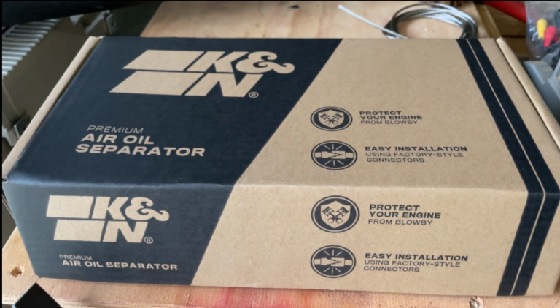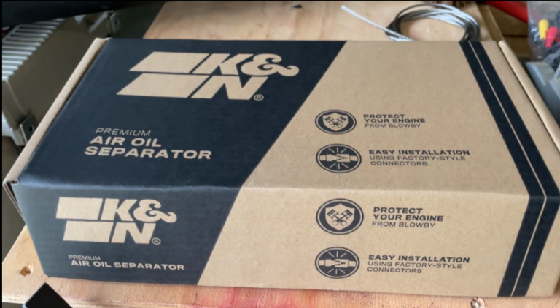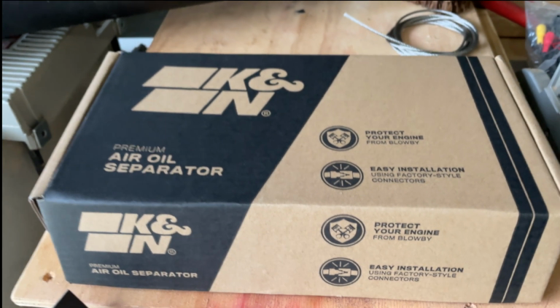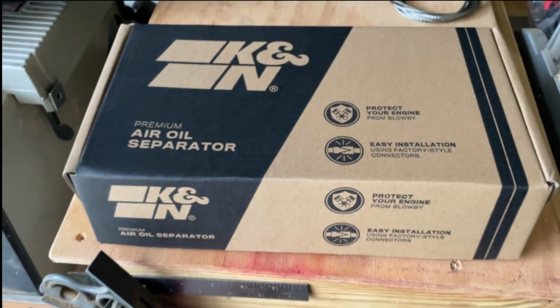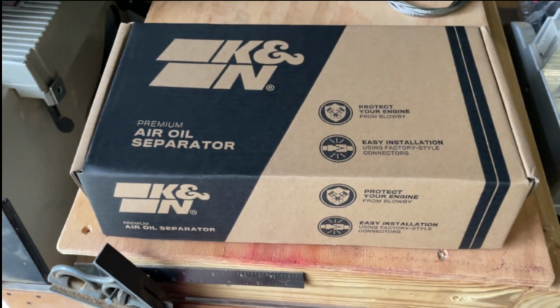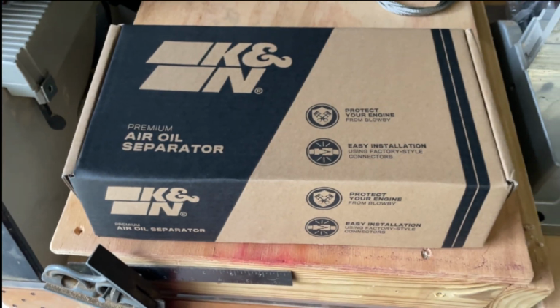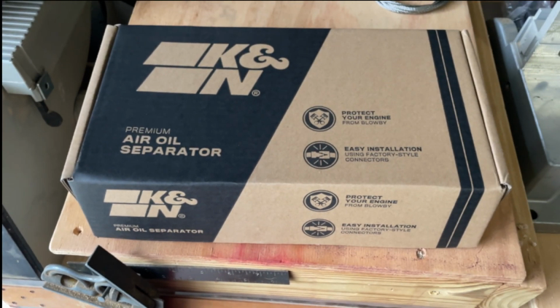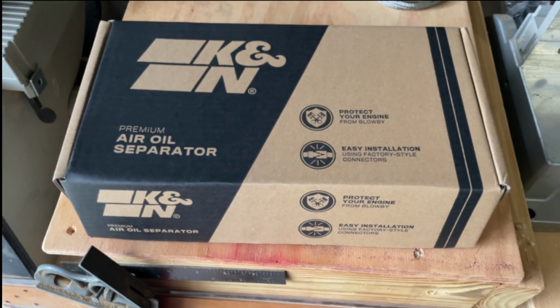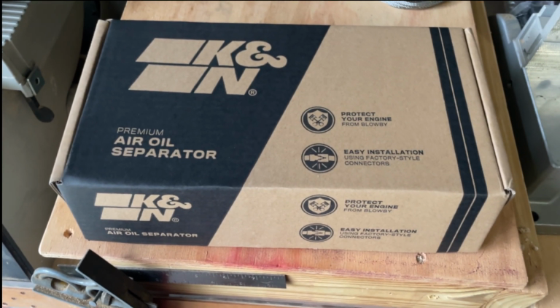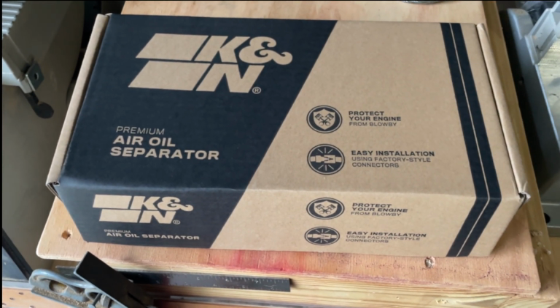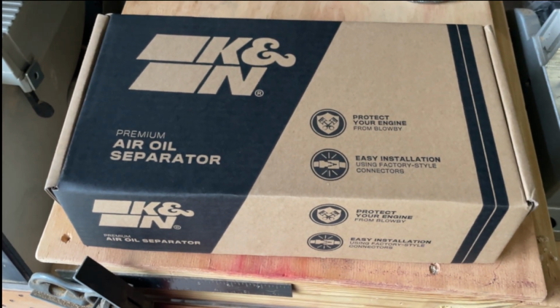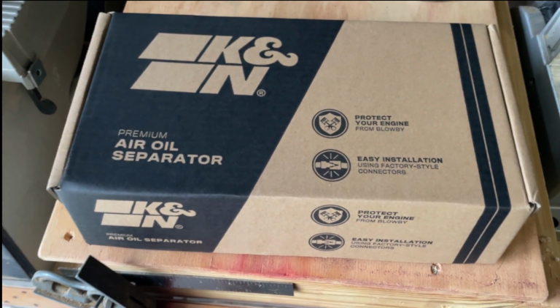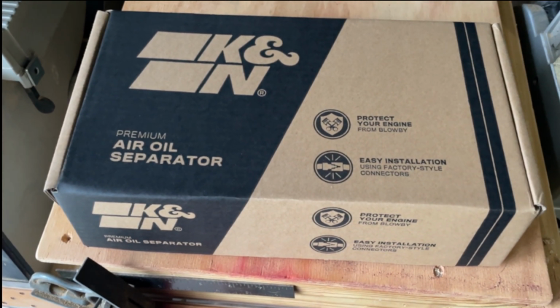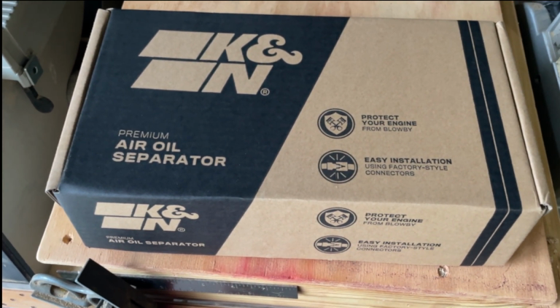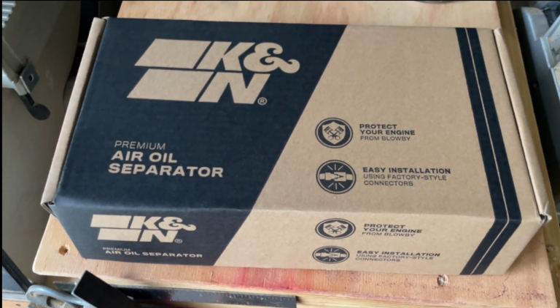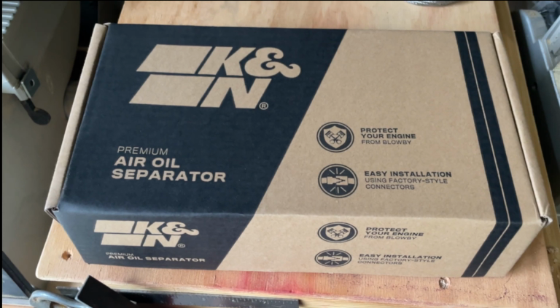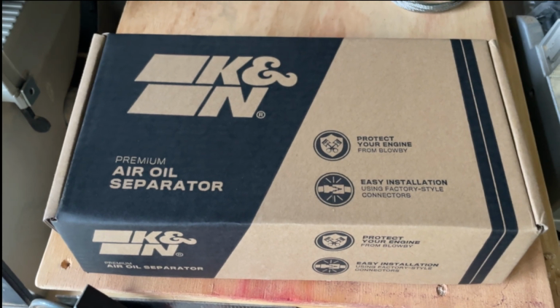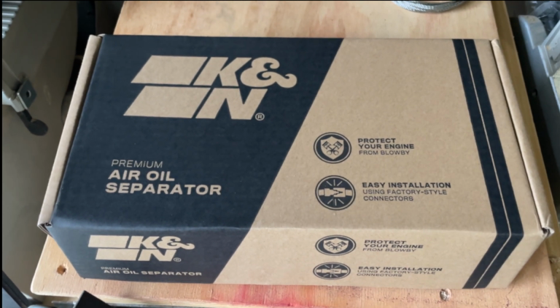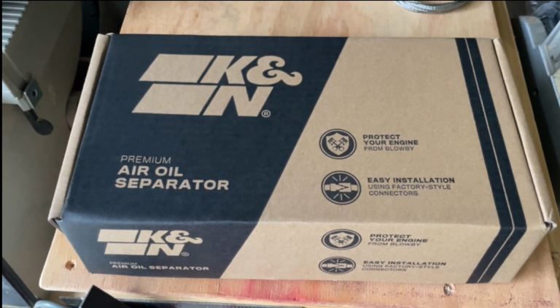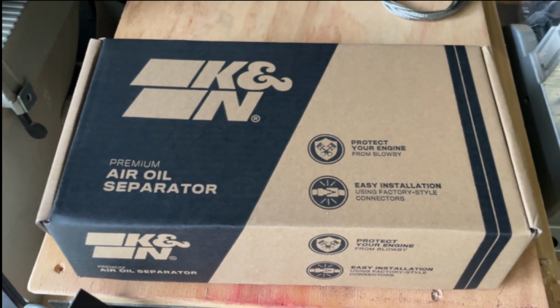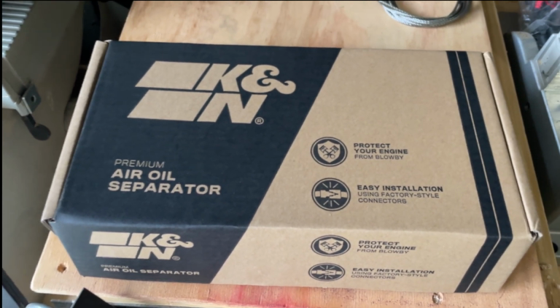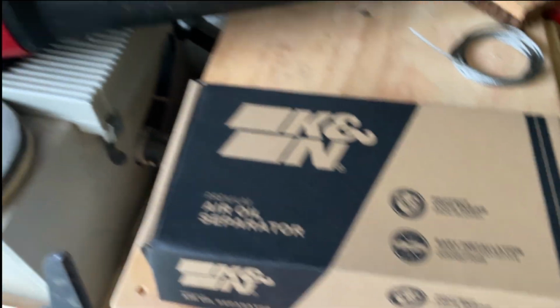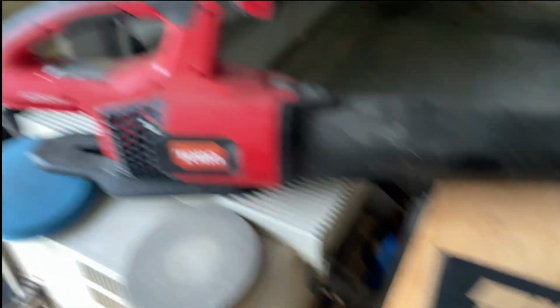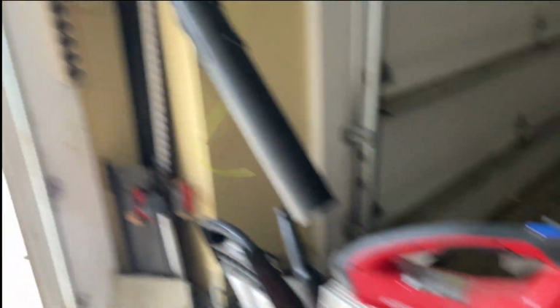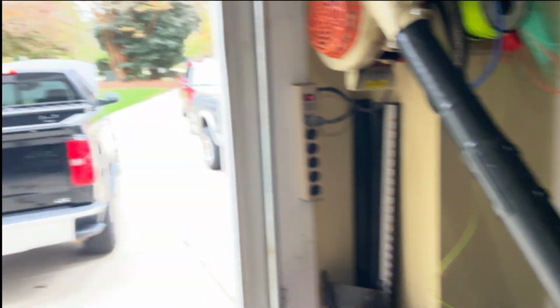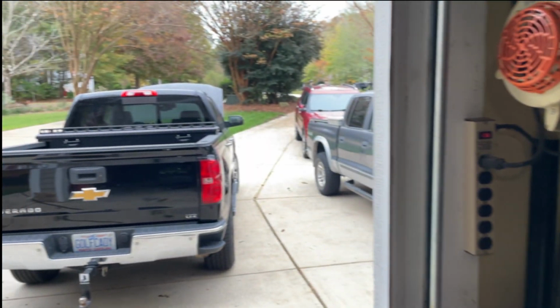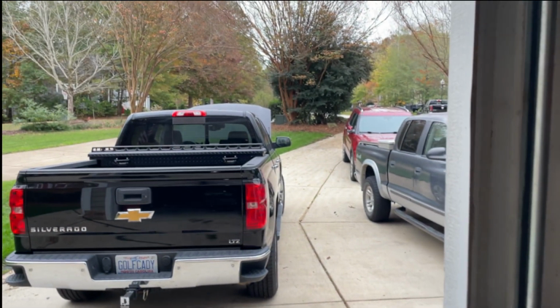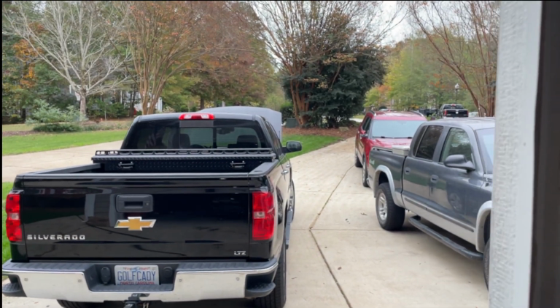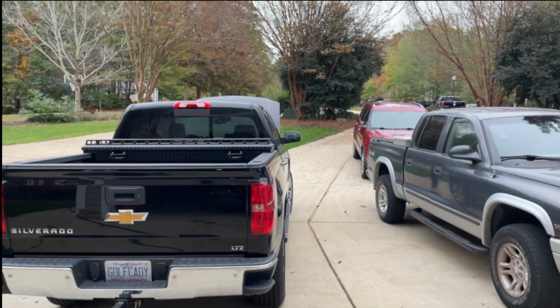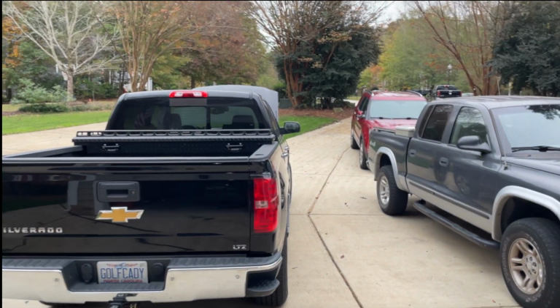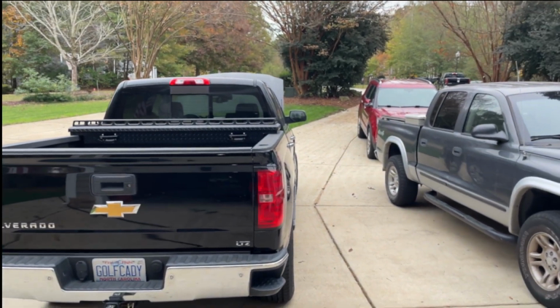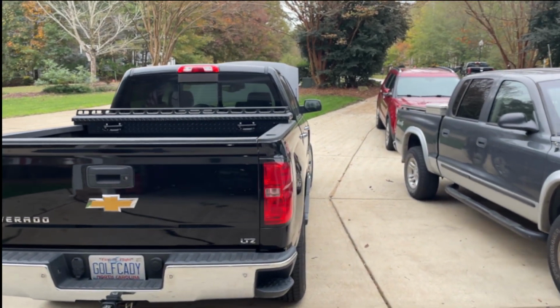Today I'm going to run through how I'm going to install this oil catch can from K&N in my 2015 Chevy Silverado. Let's get started.